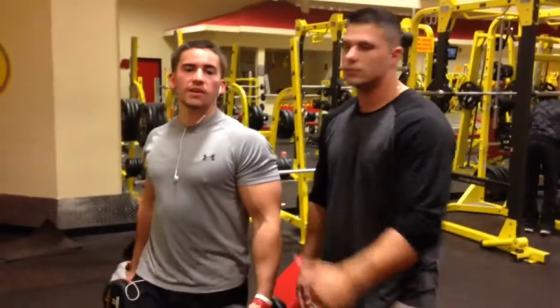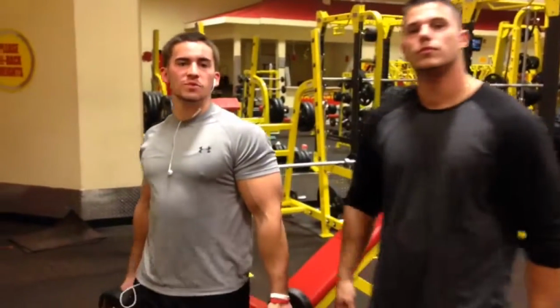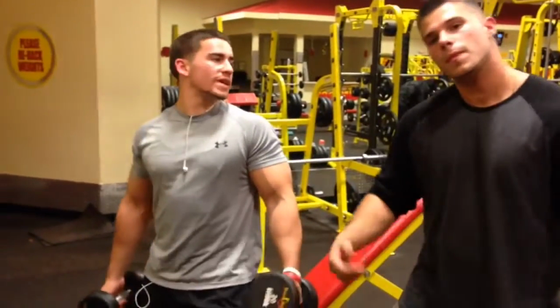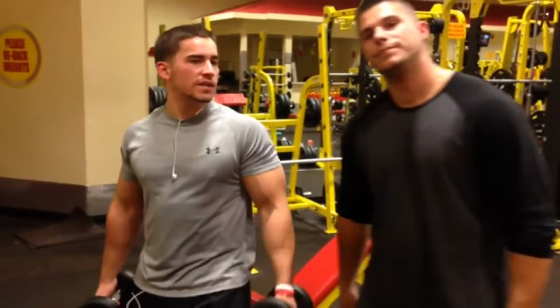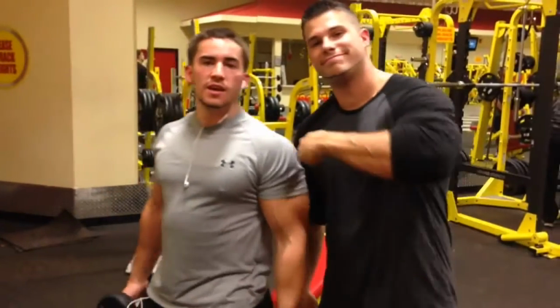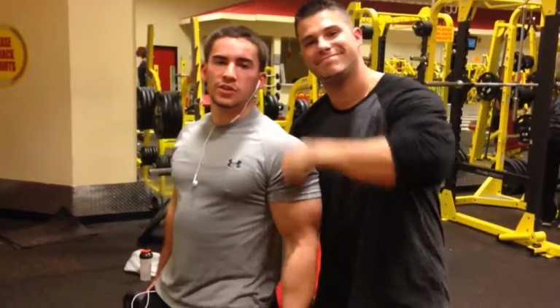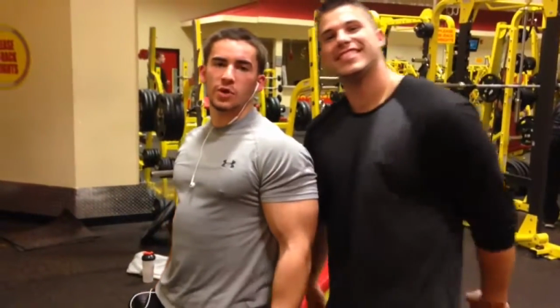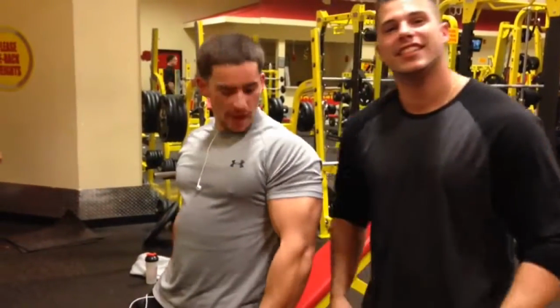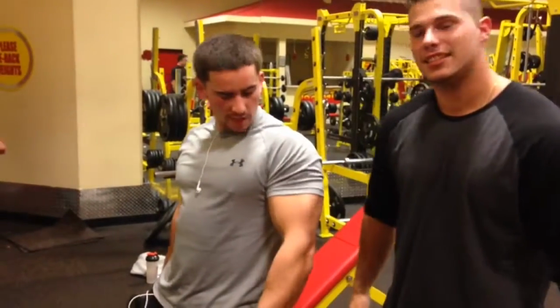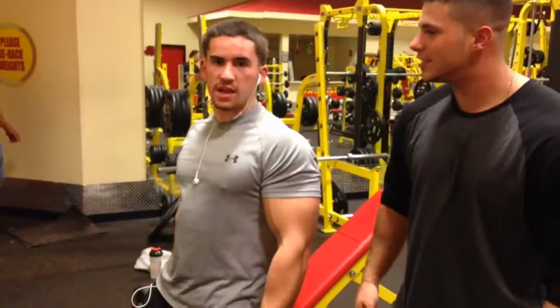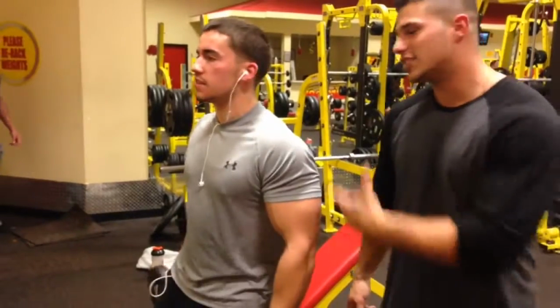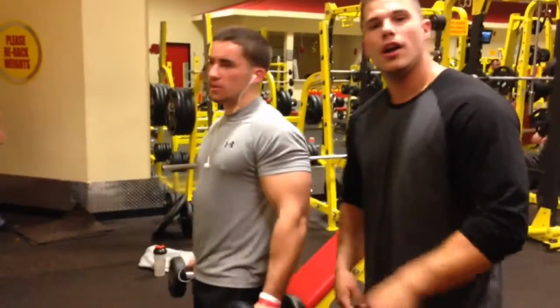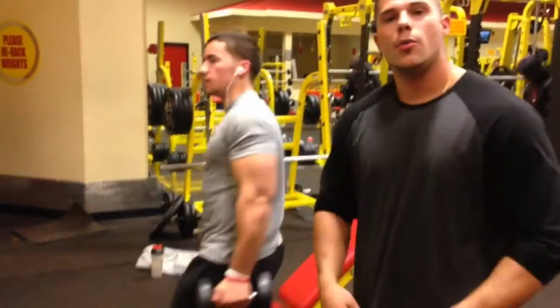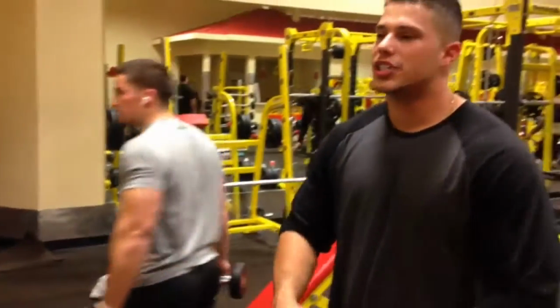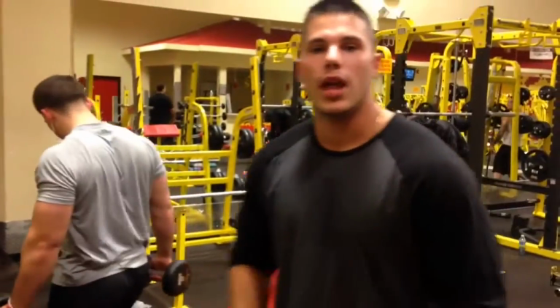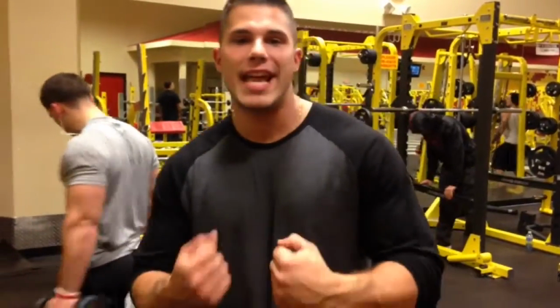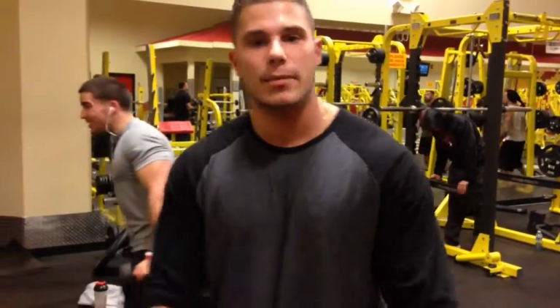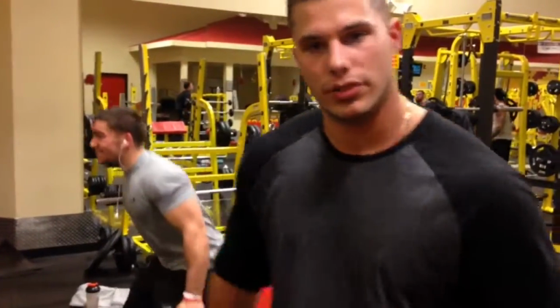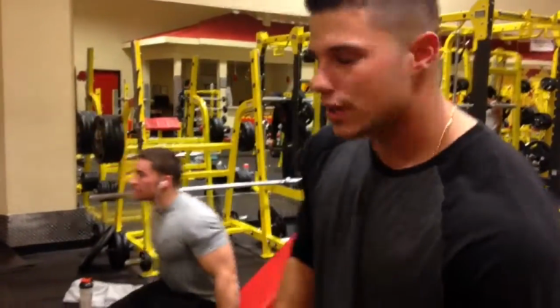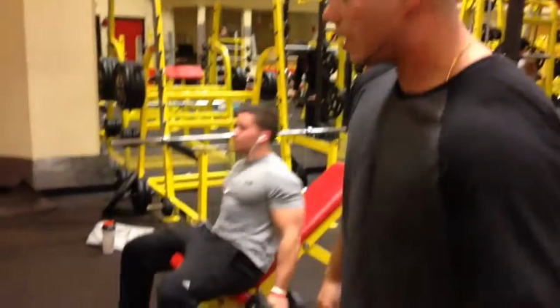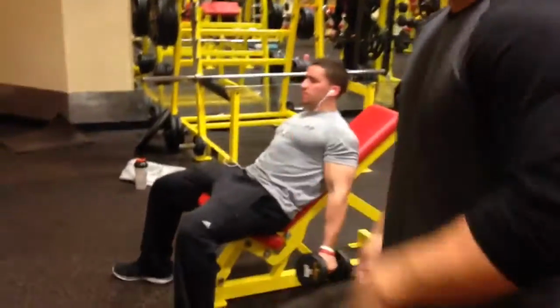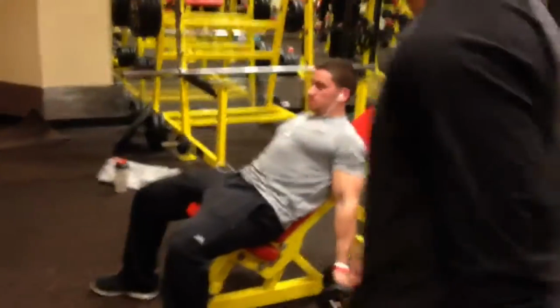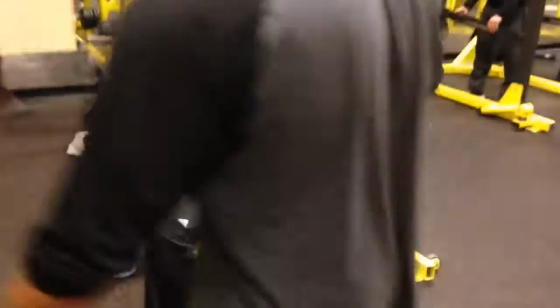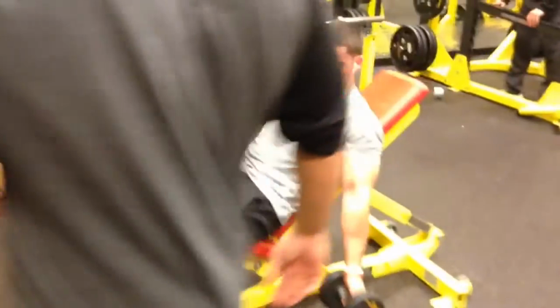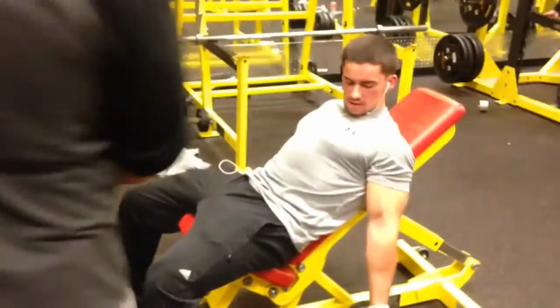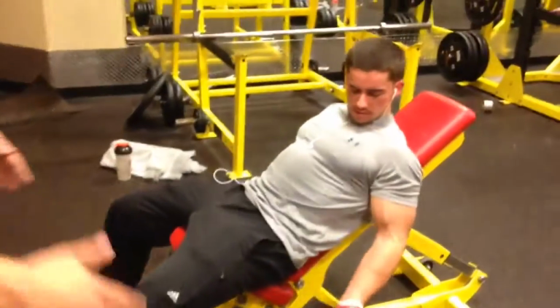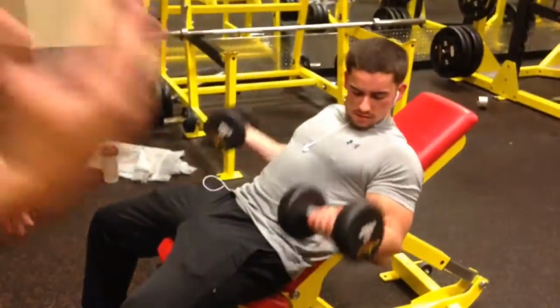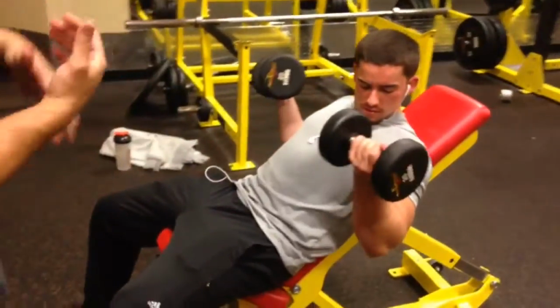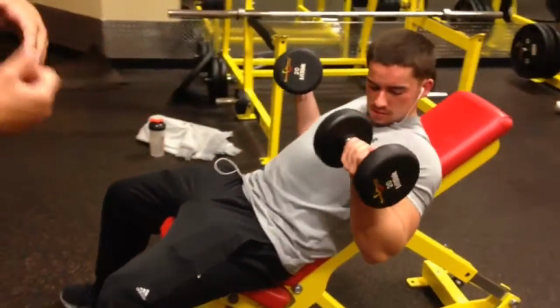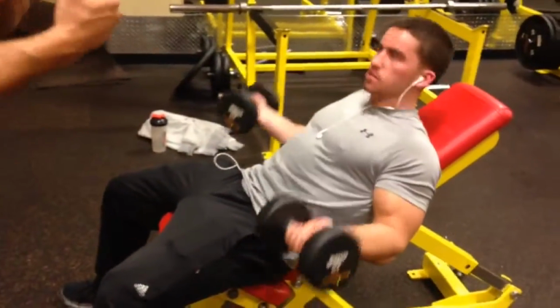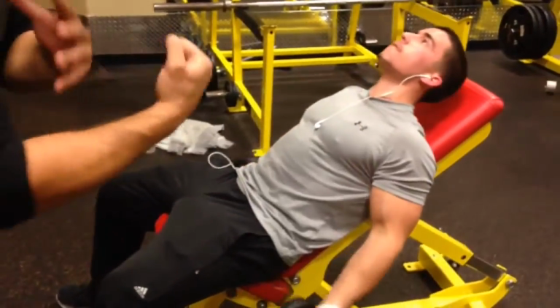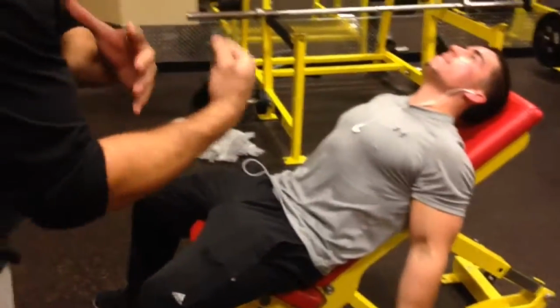I've done arms — my boy Big TV. I have to show you some quick bicep exercises. I'm going to show you something called incline dumbbell curls. Now this is a very effective exercise for building those huge biceps.